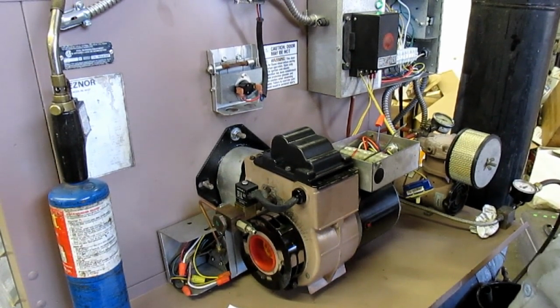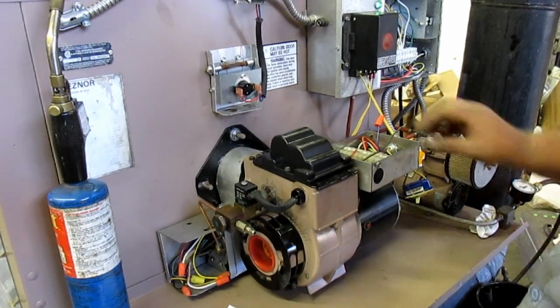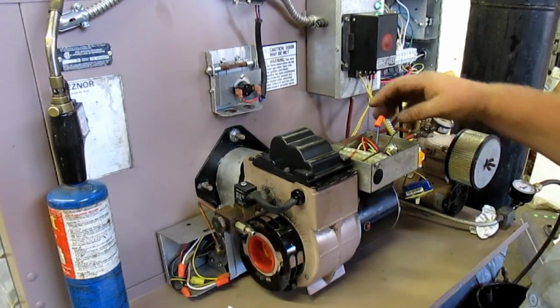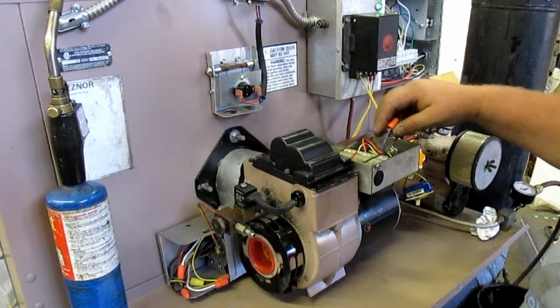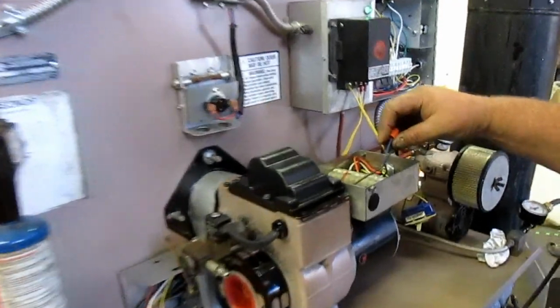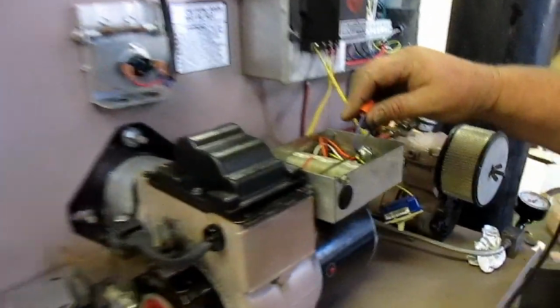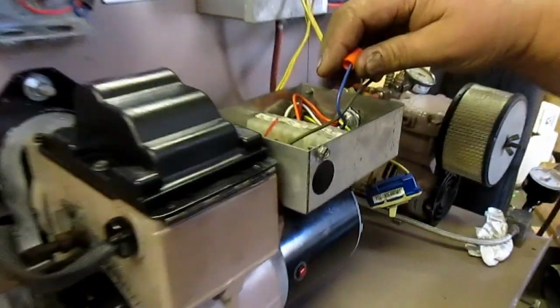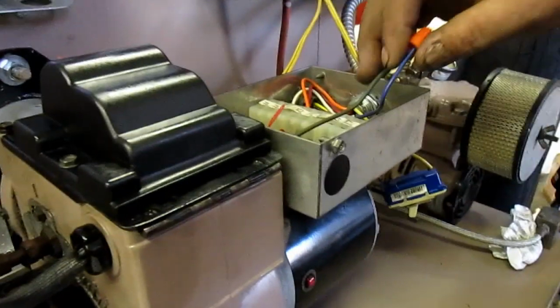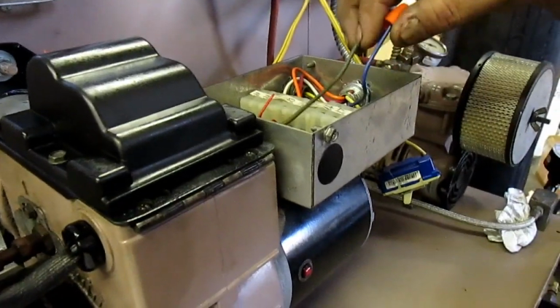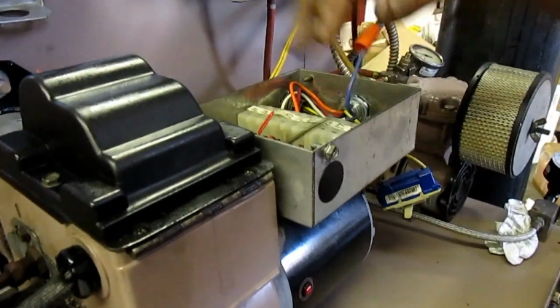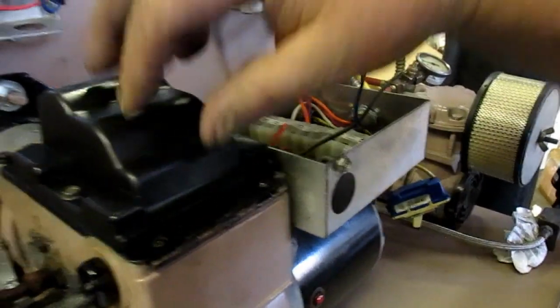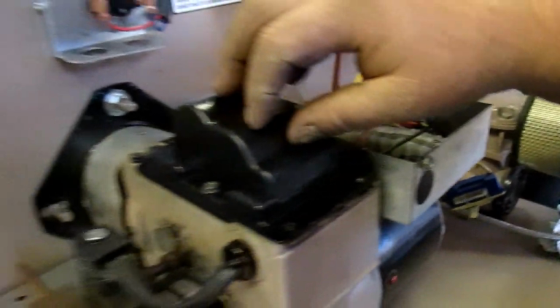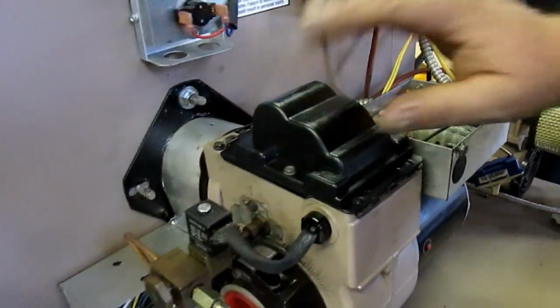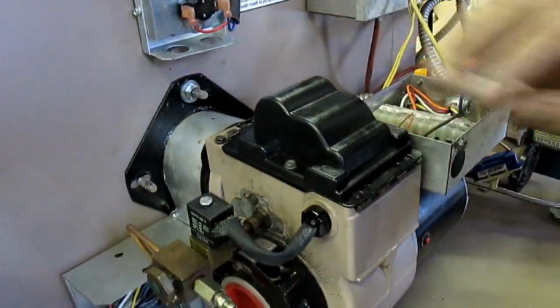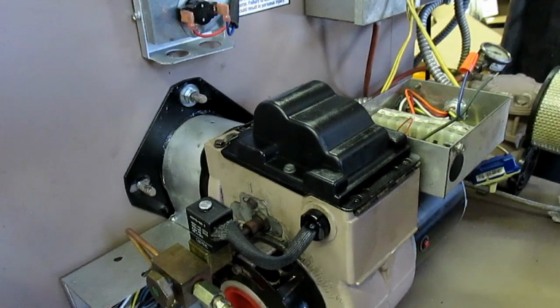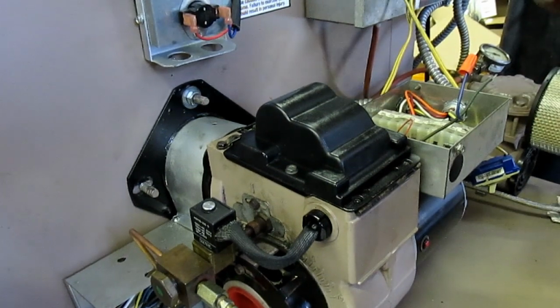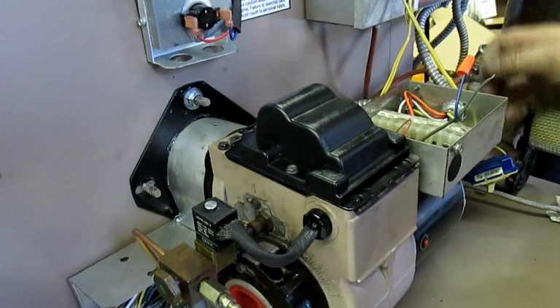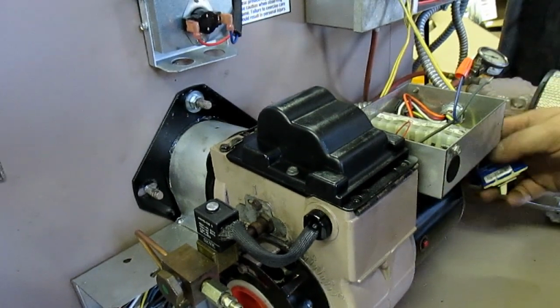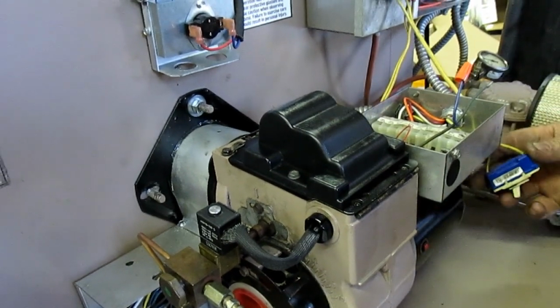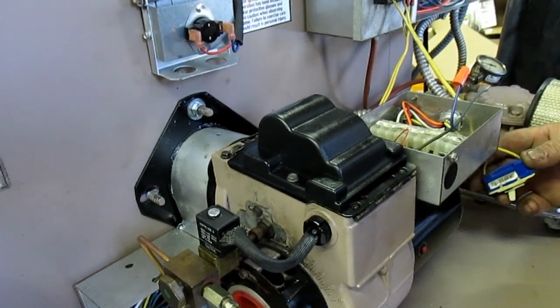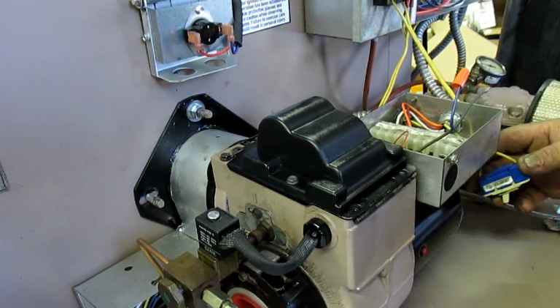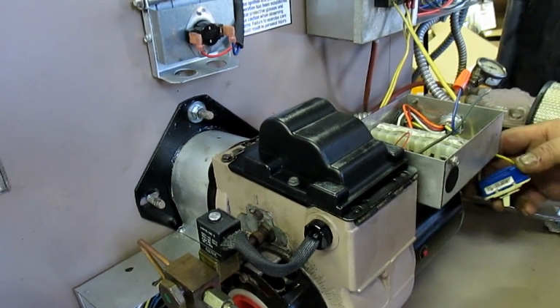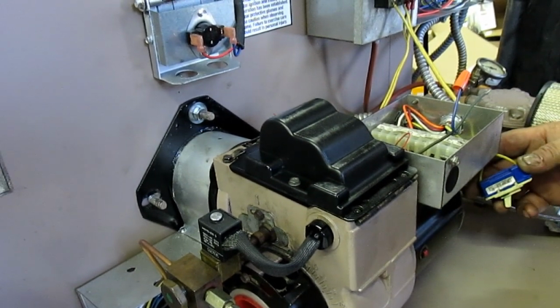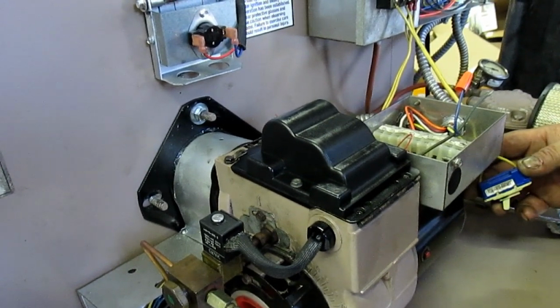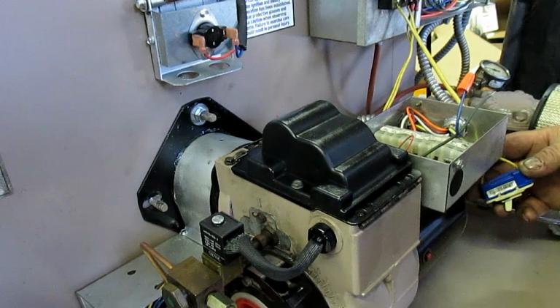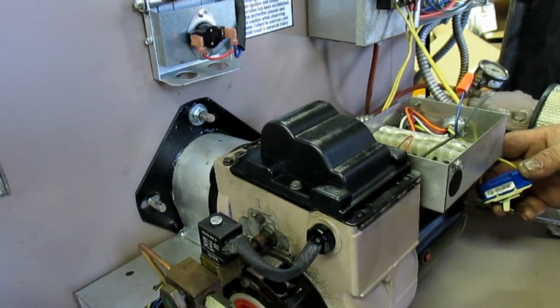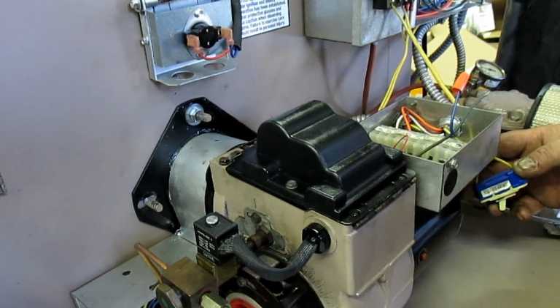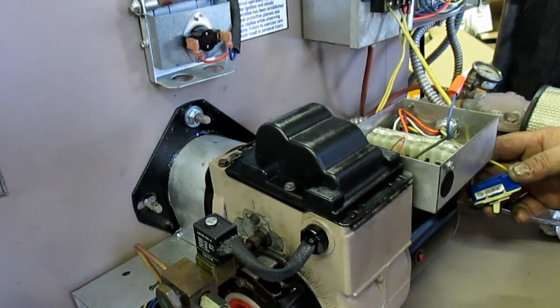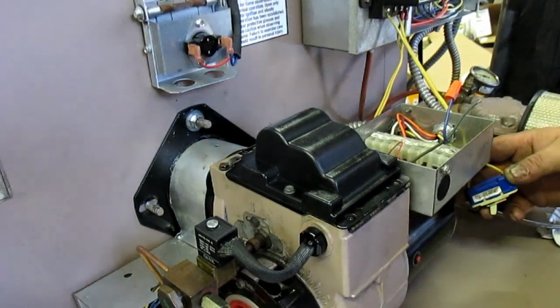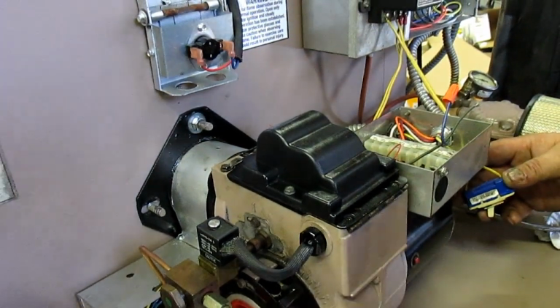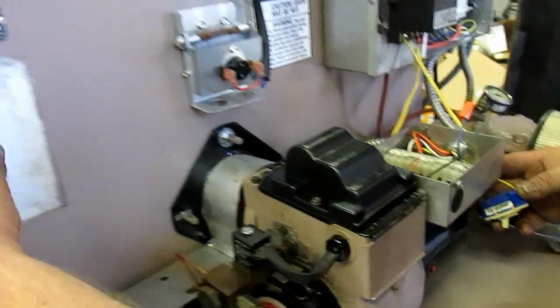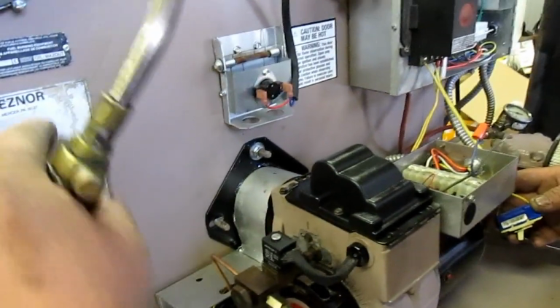We have disconnected the transformer here. There's no current going to the transformer, so it's not going to light — simulating a bad transformer condition. We're going to turn it on here and then light it with a Burns-O-Matic torch.